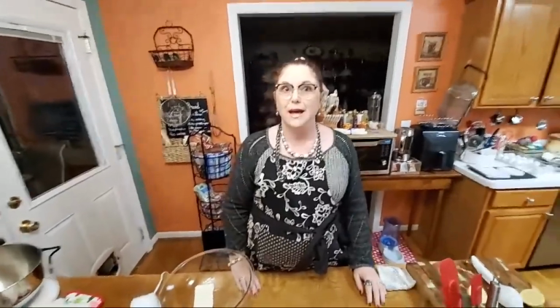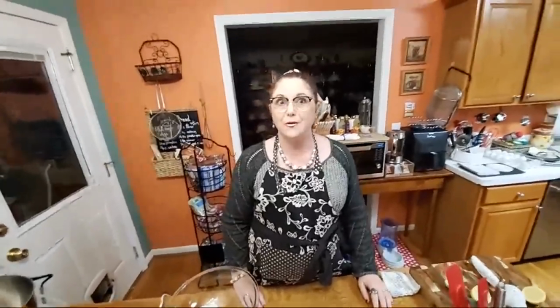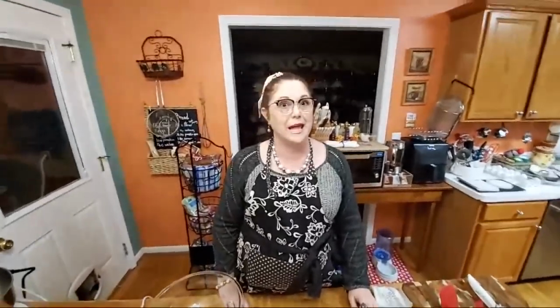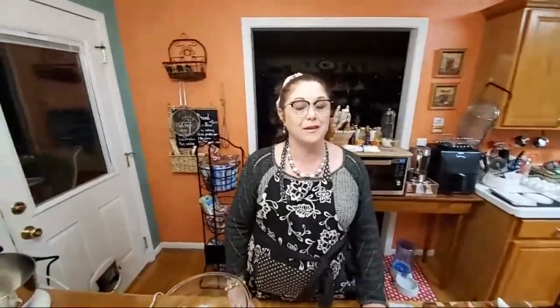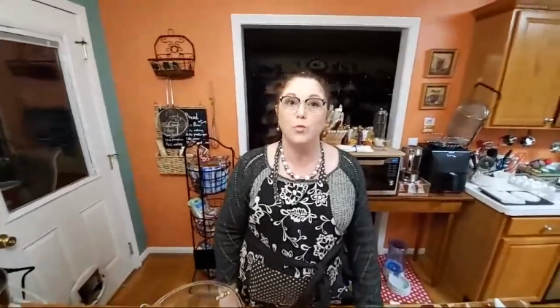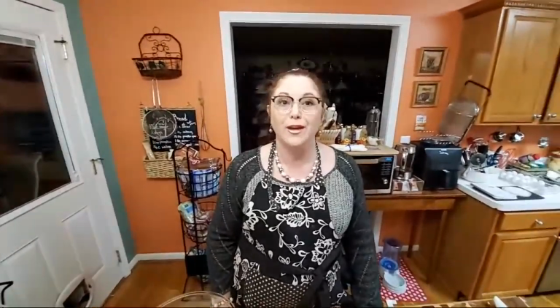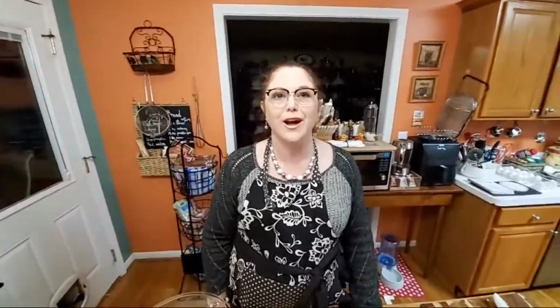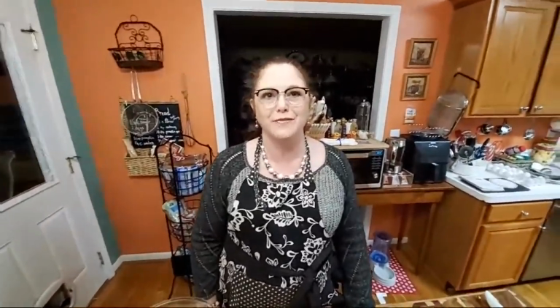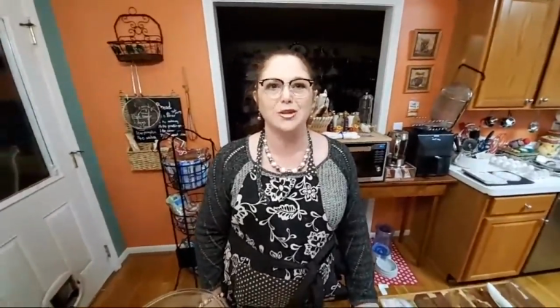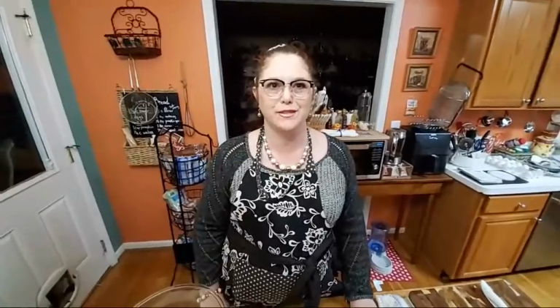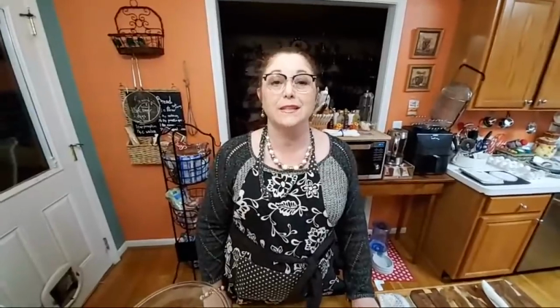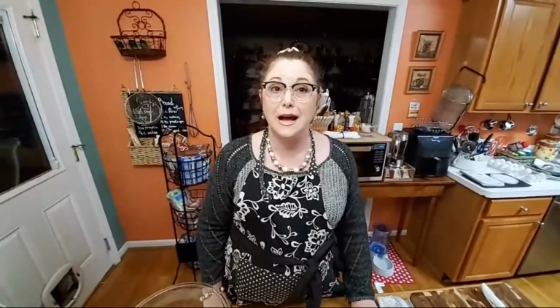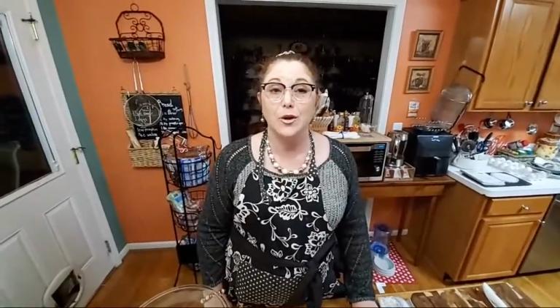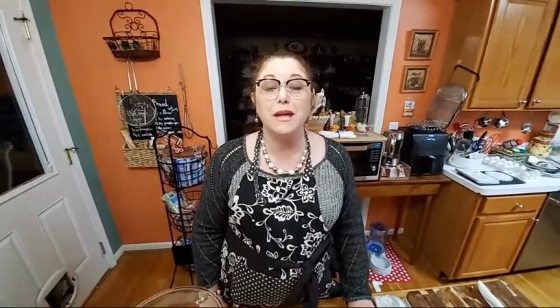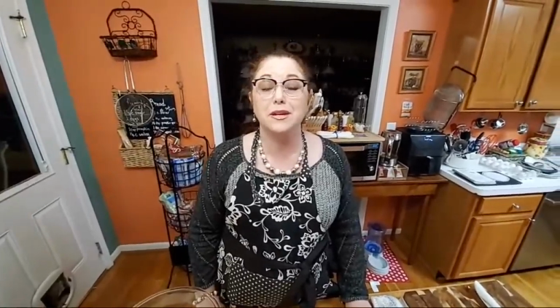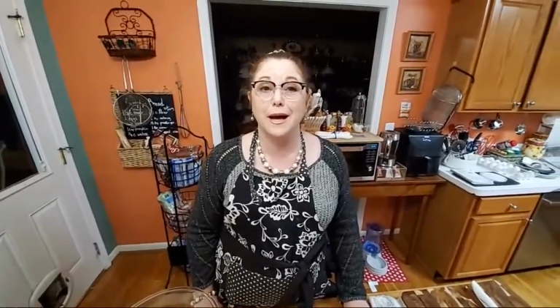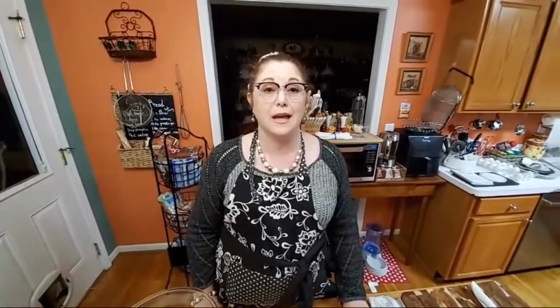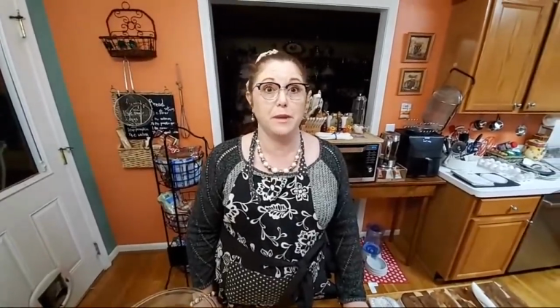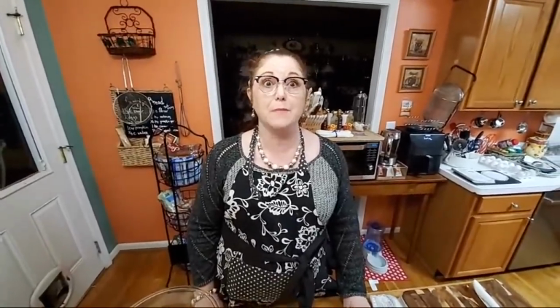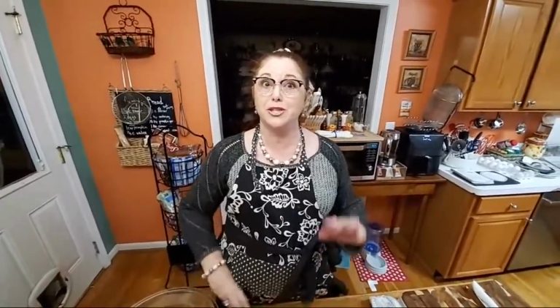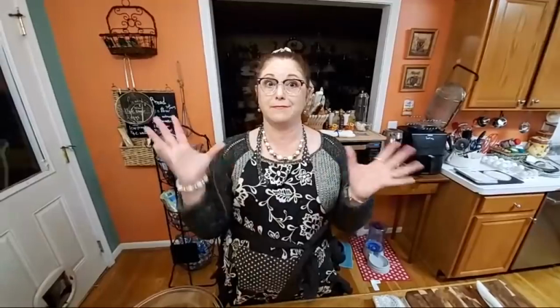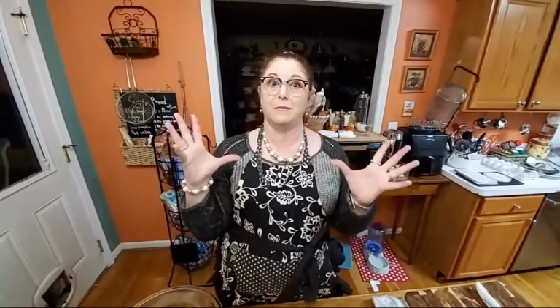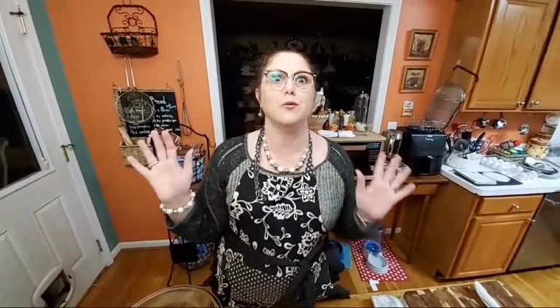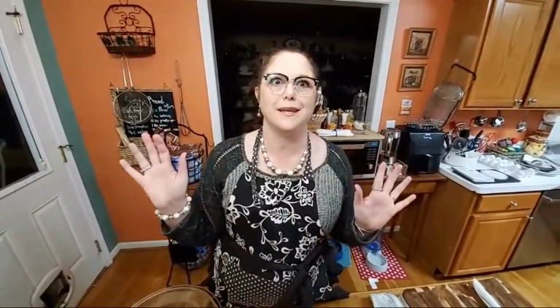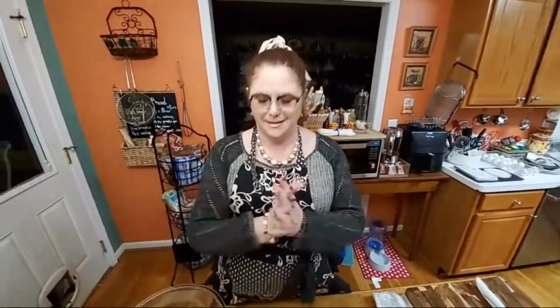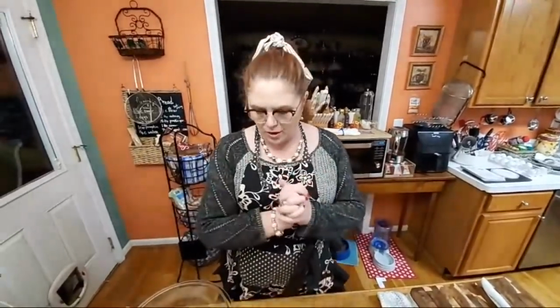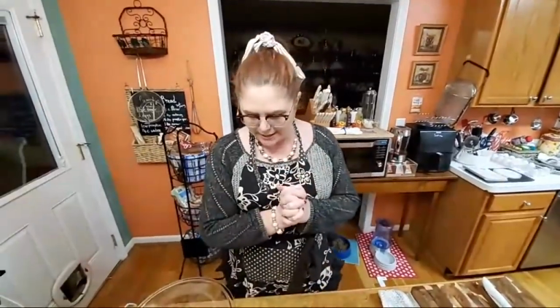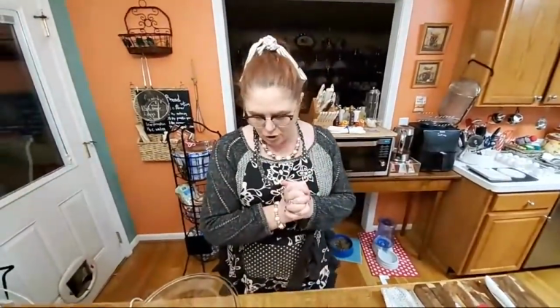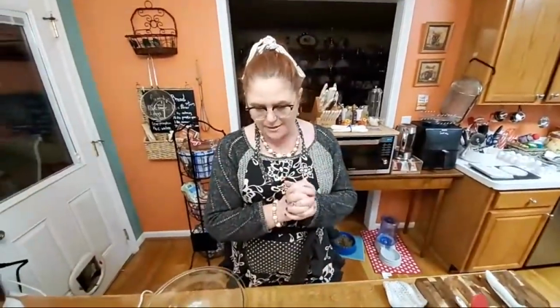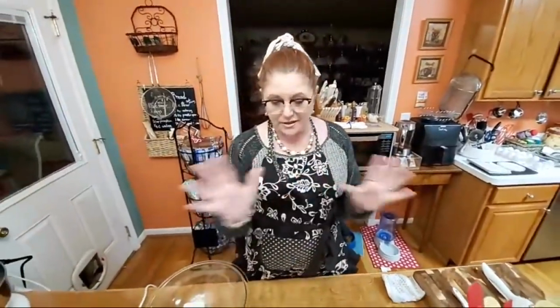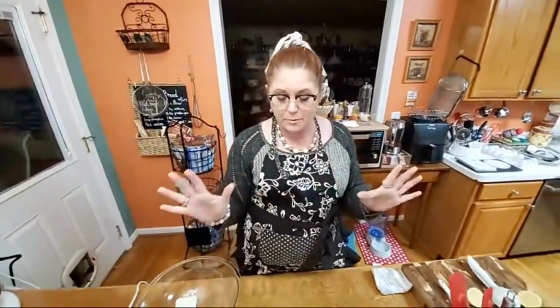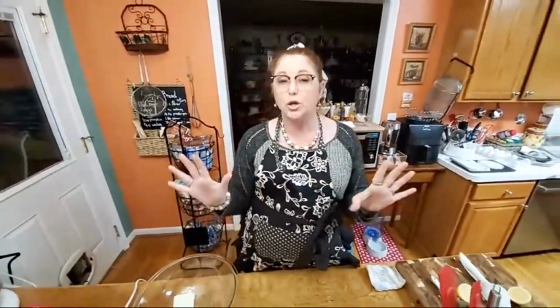Hey y'all, it's Tammy with Collard Valley Cooks. Tonight we're making millionaire pie — it makes a big impression but it's so easy. This is a very simple dessert, so we're going to get started.